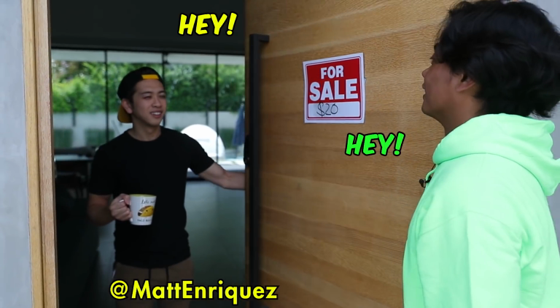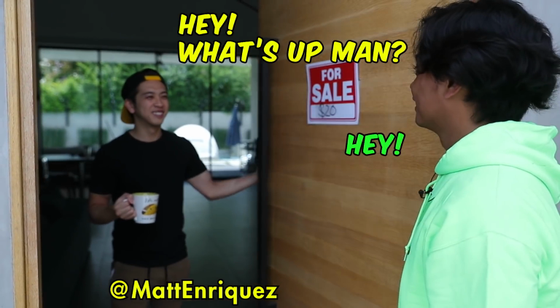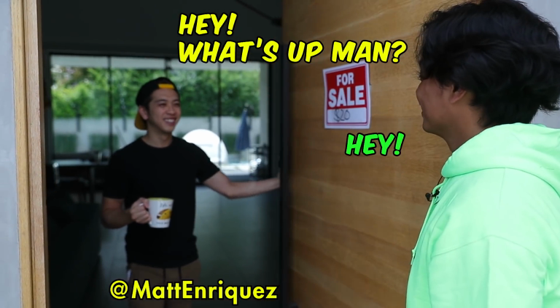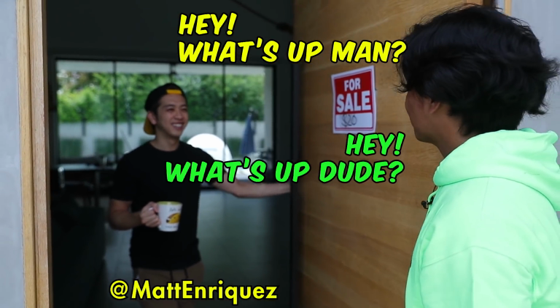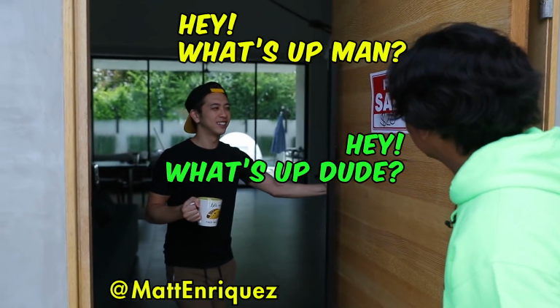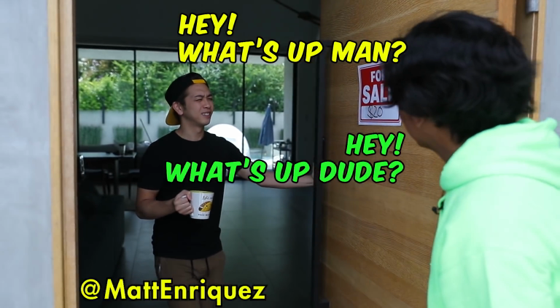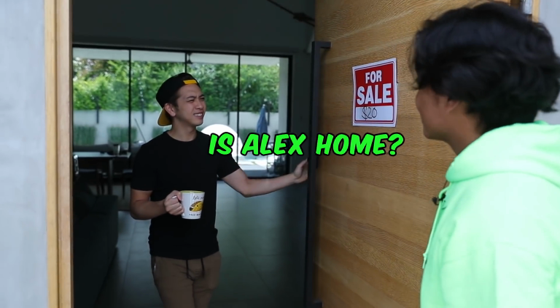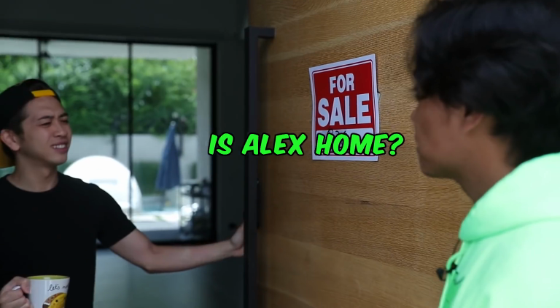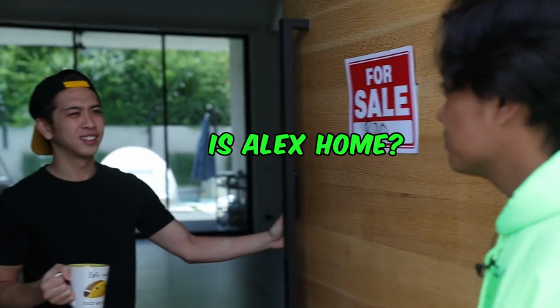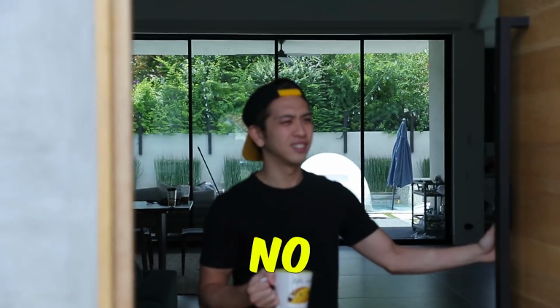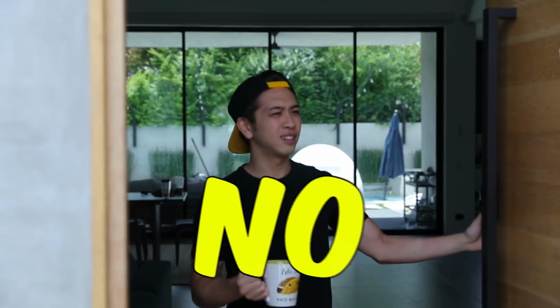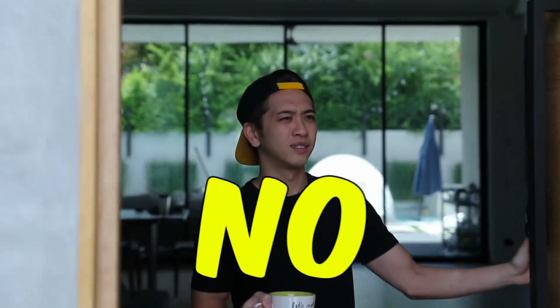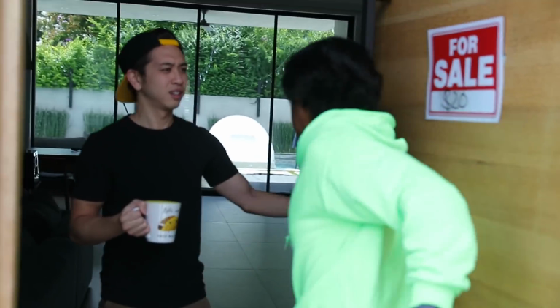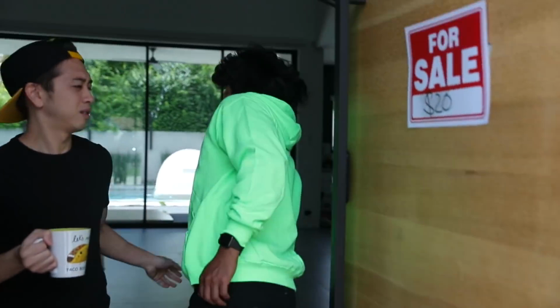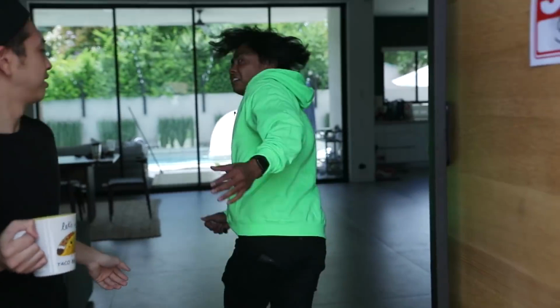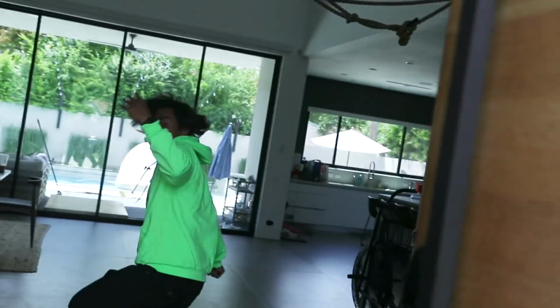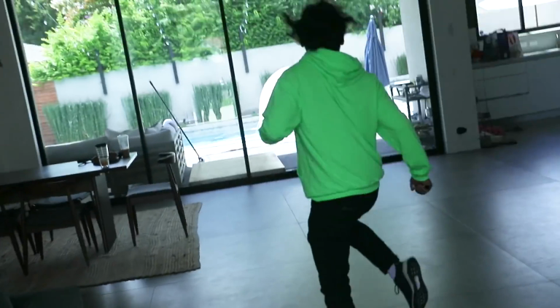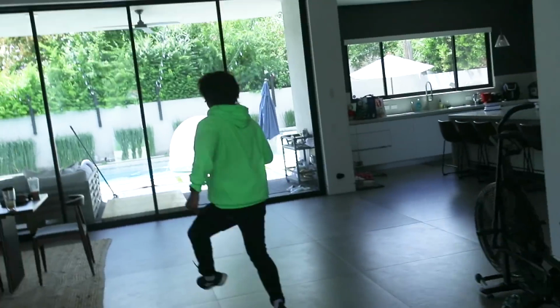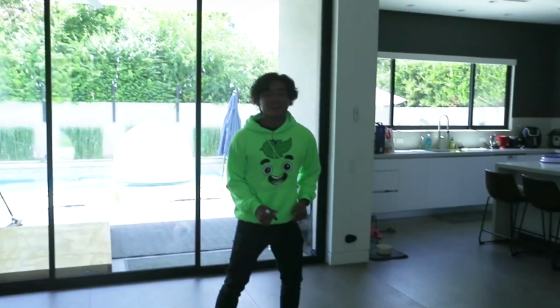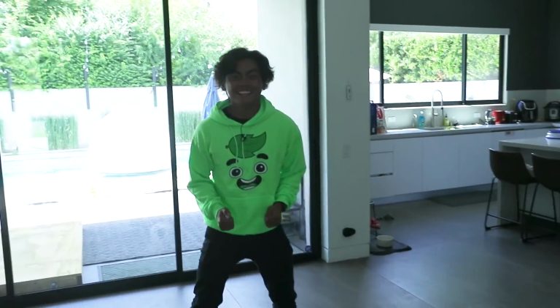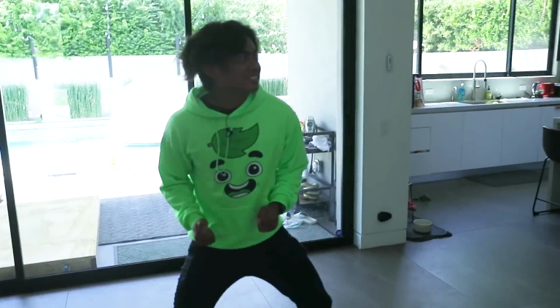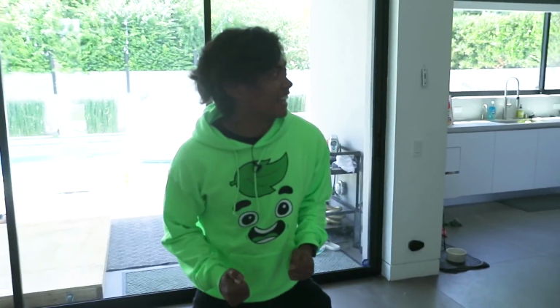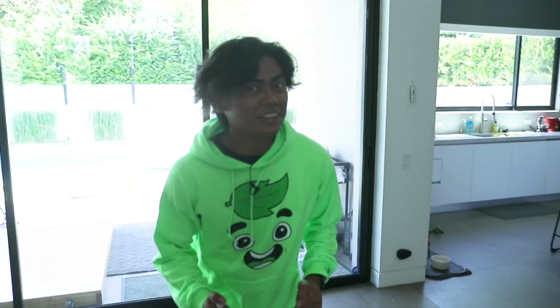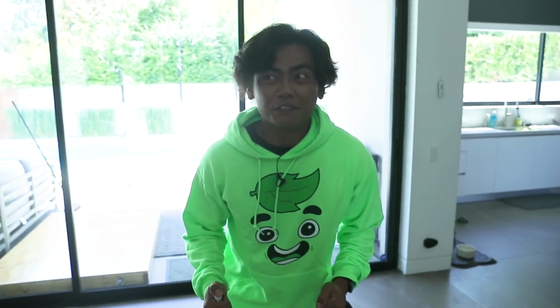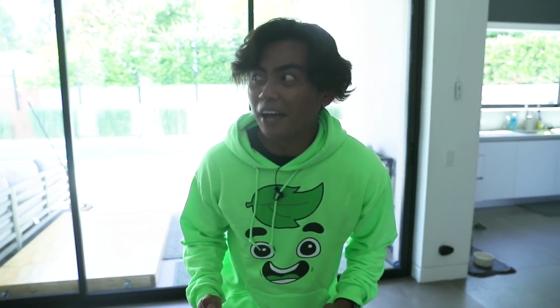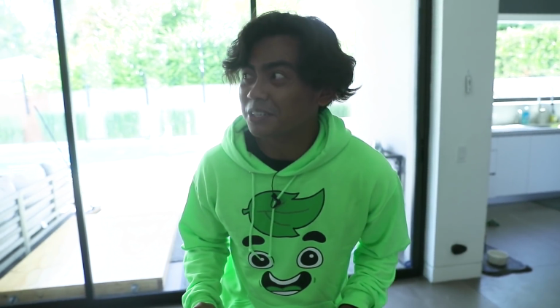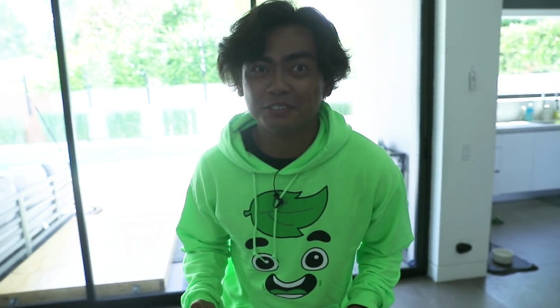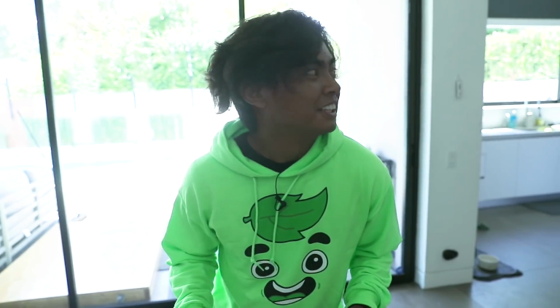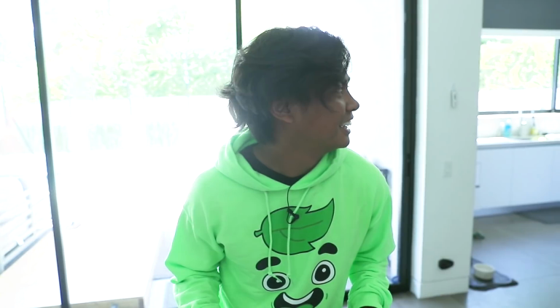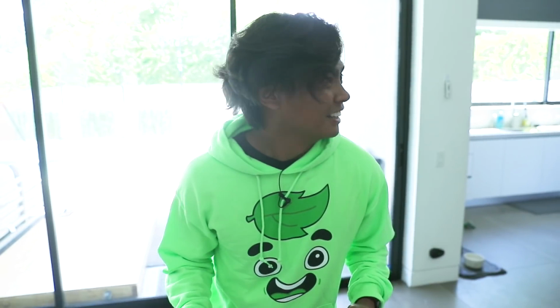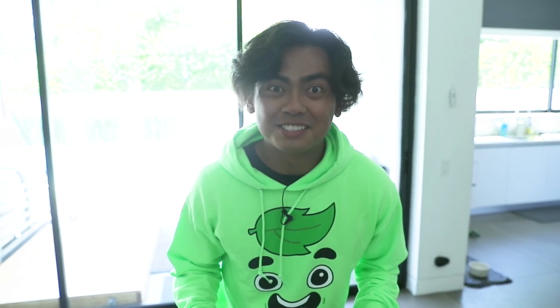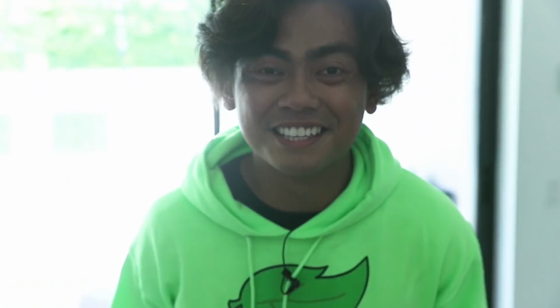Hey, what's up, dude? Is Alex home today? No. All right, sick. We have the whole house to ourselves. Let's do this.